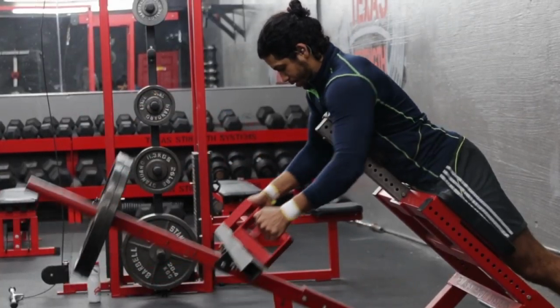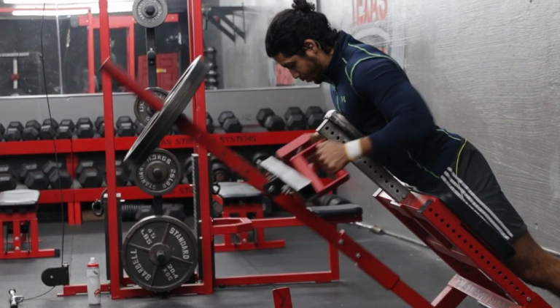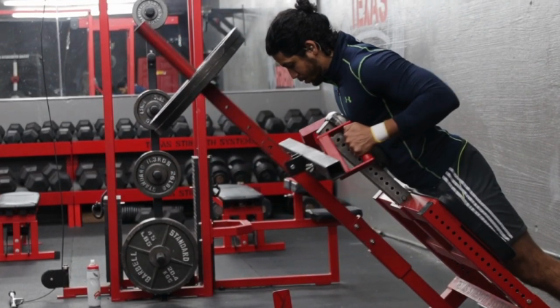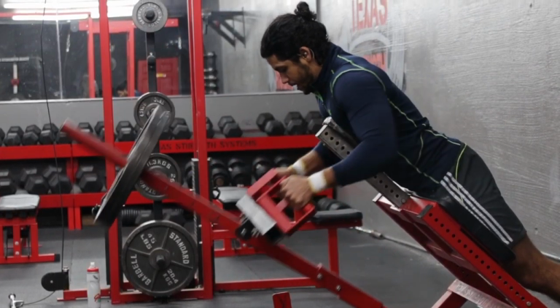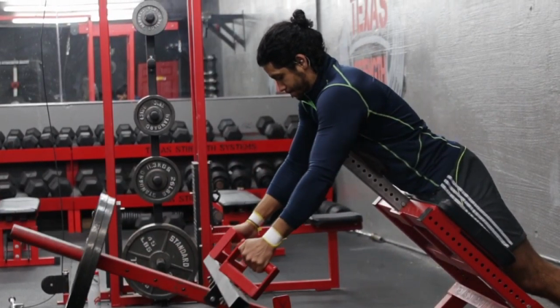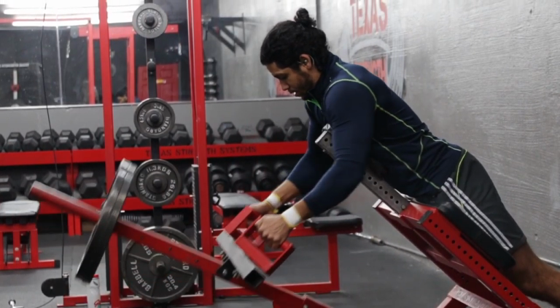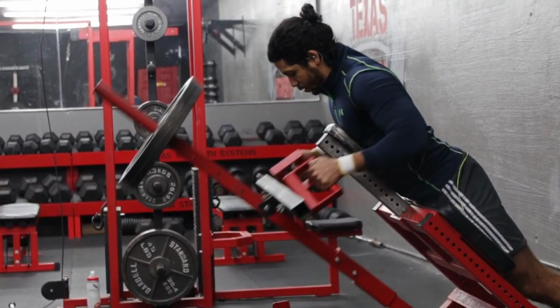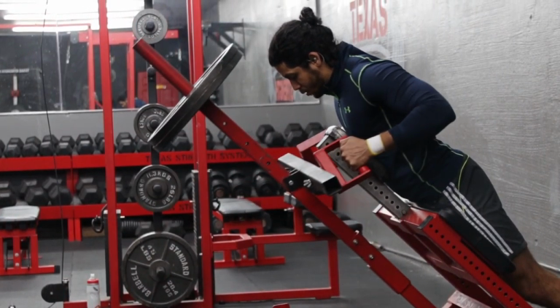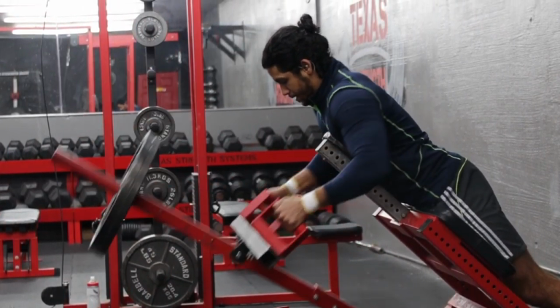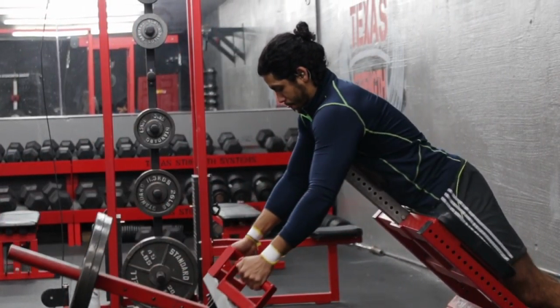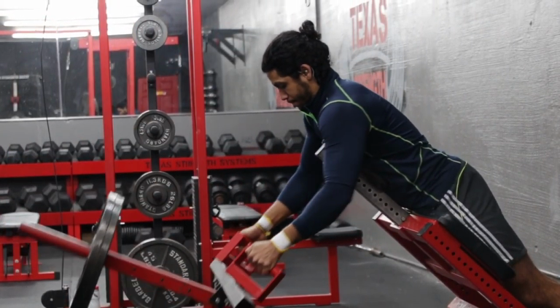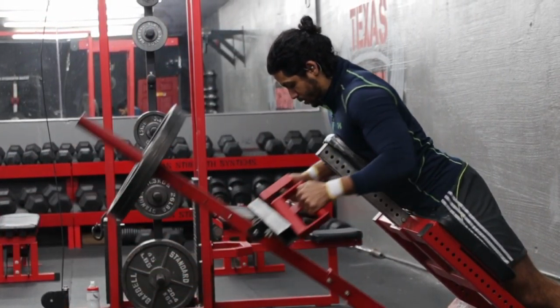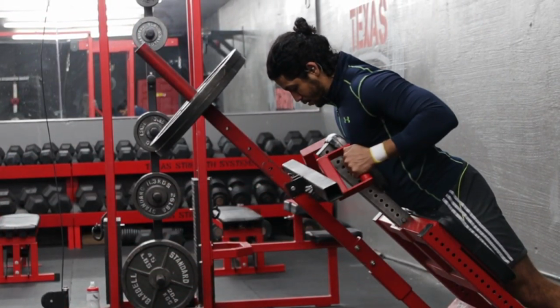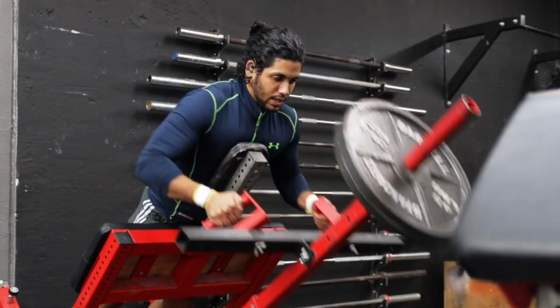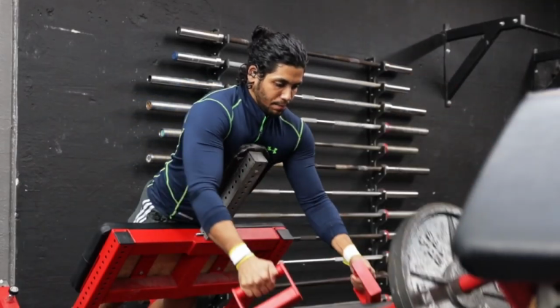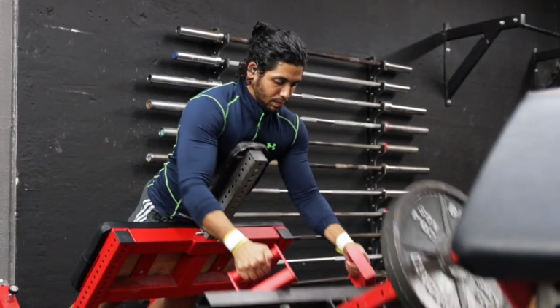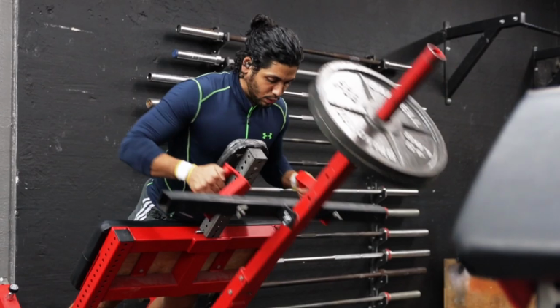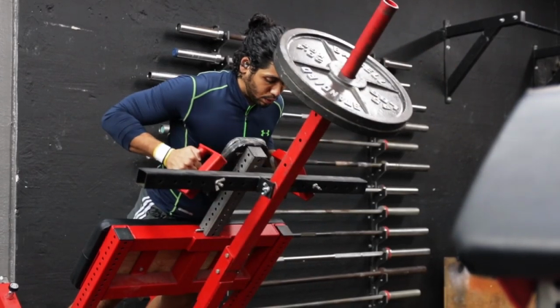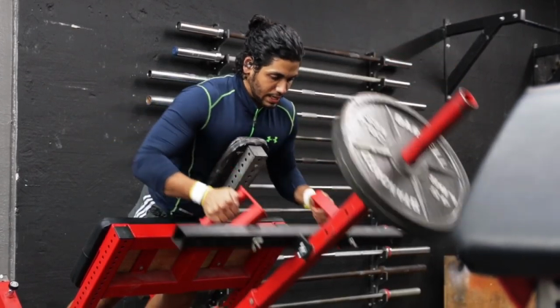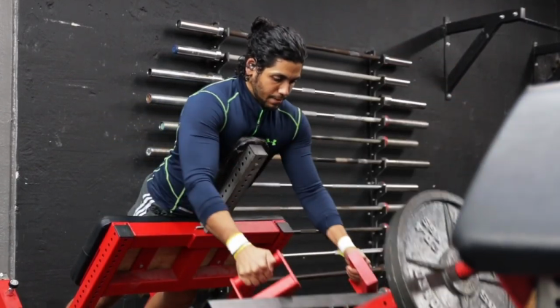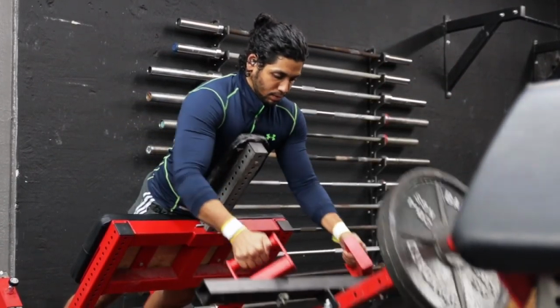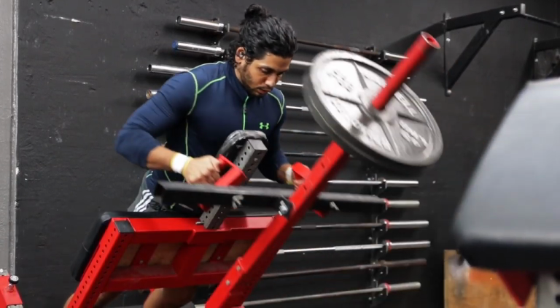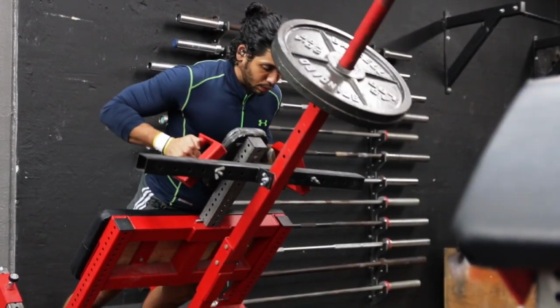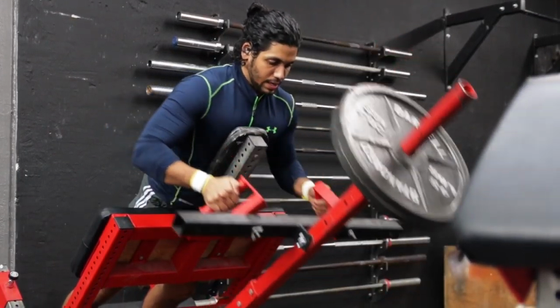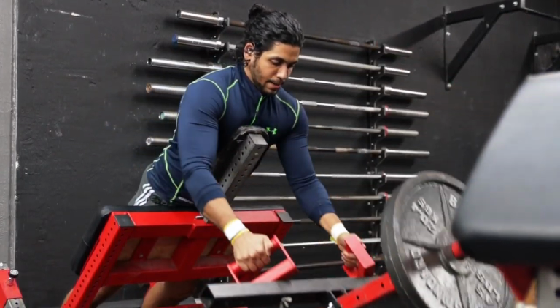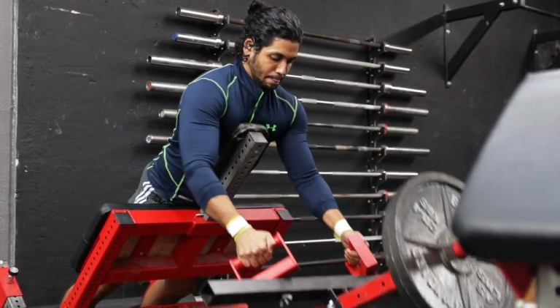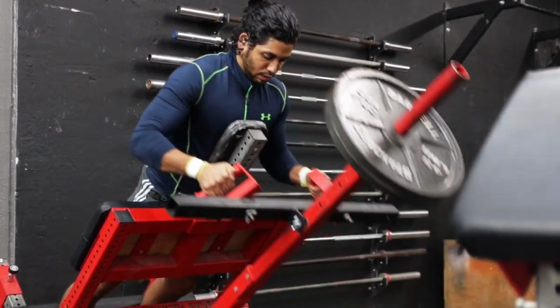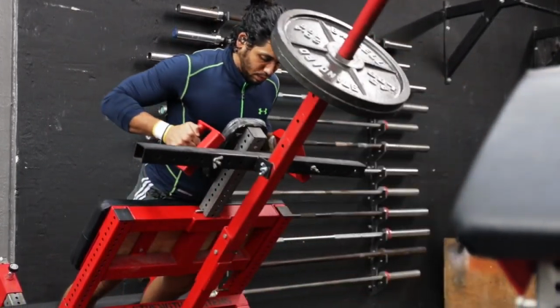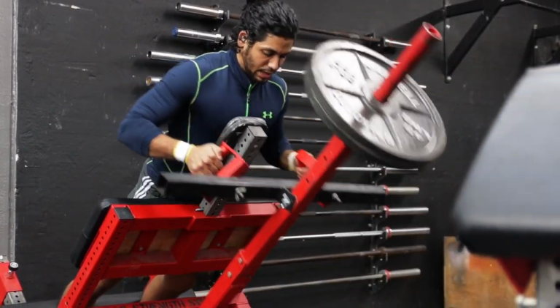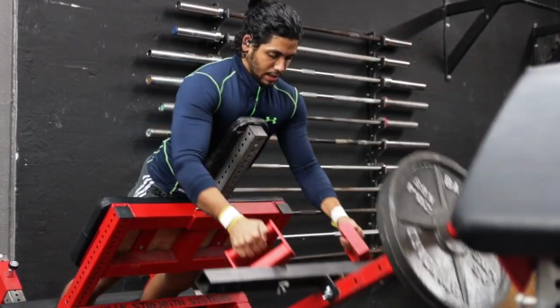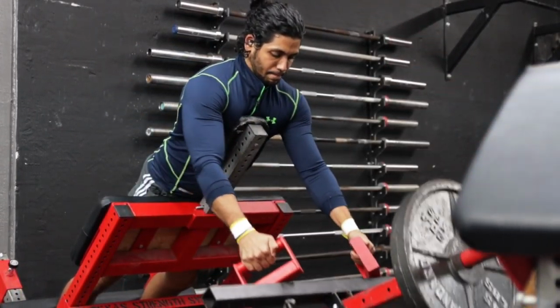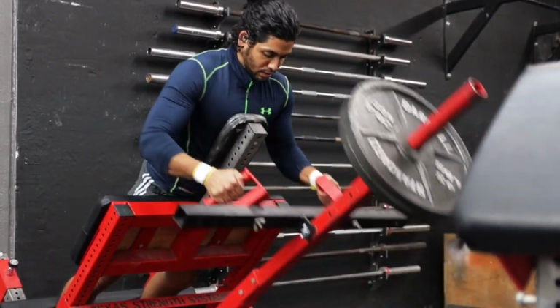Pull the weight up and squeeze your back at the top of the movement for a count, then return back to the starting position and repeat this movement for your desired number of reps.